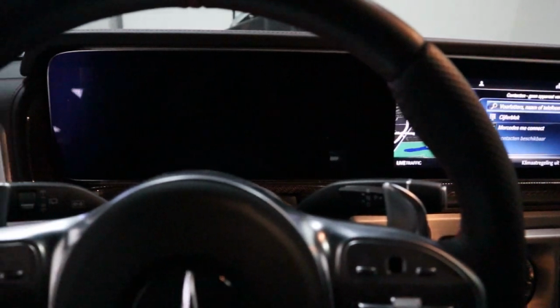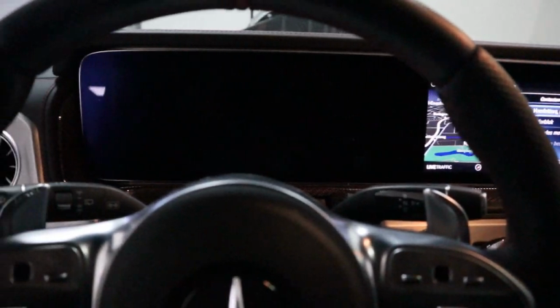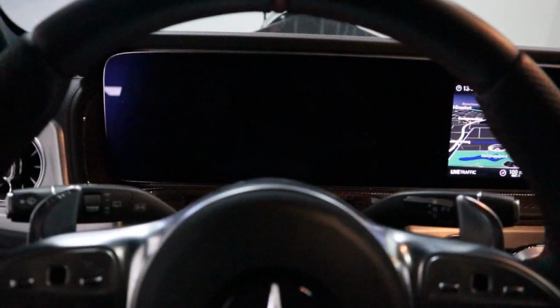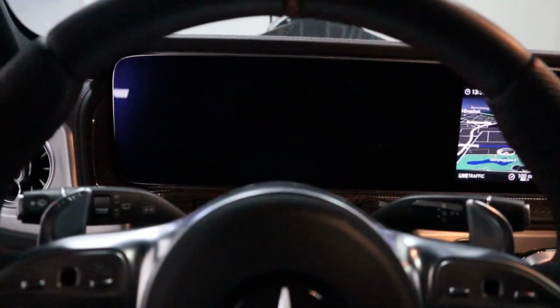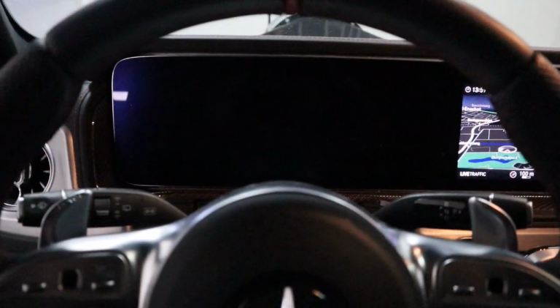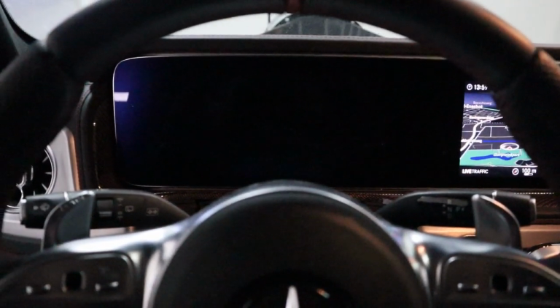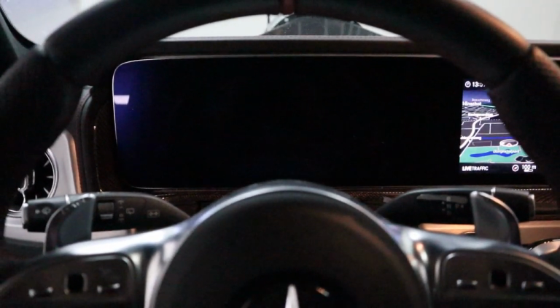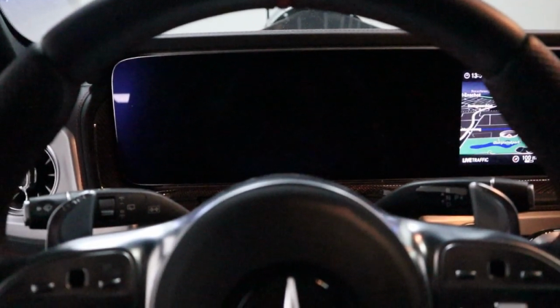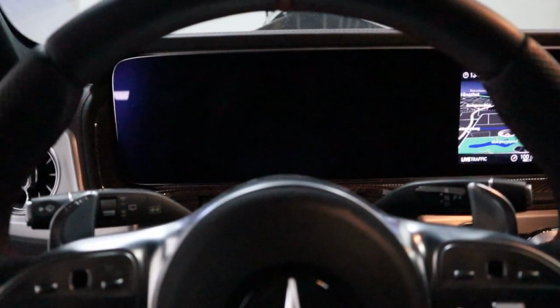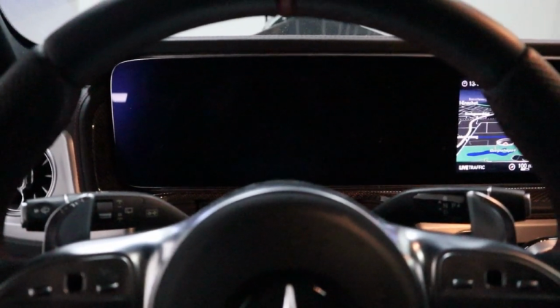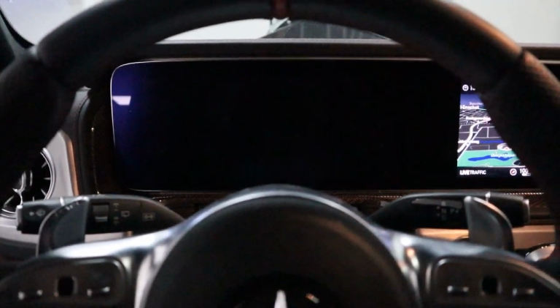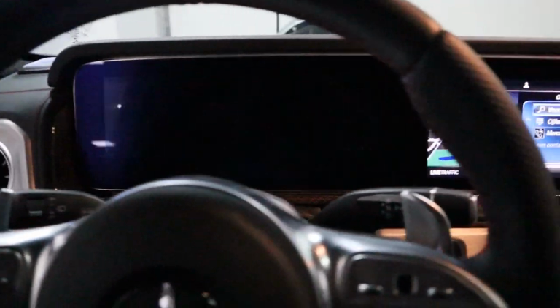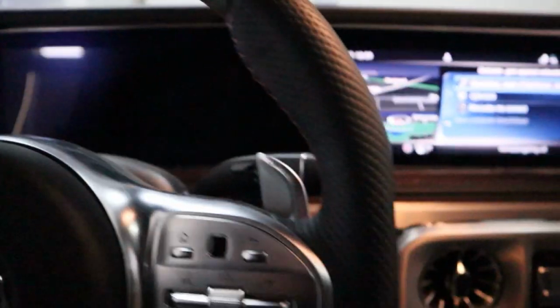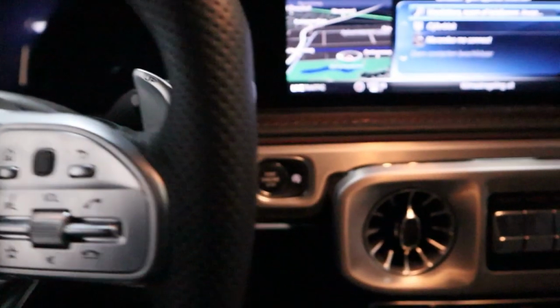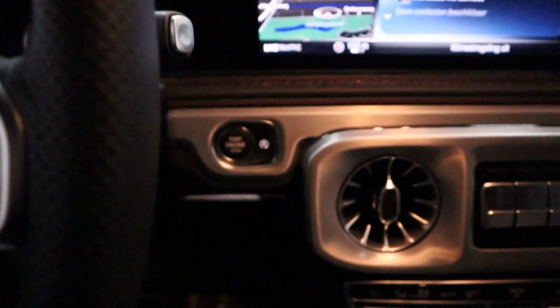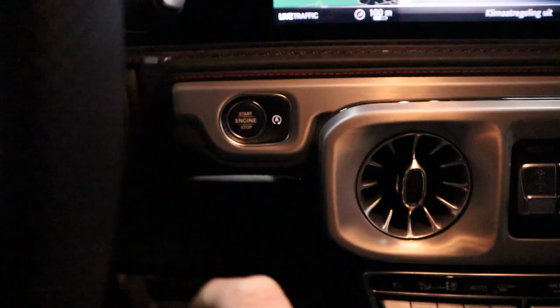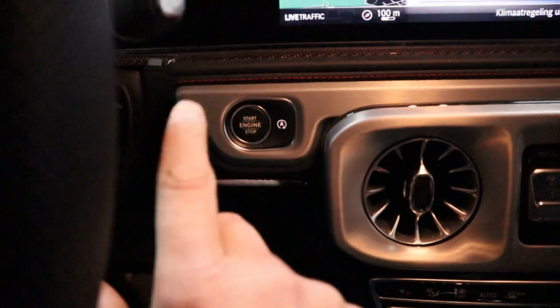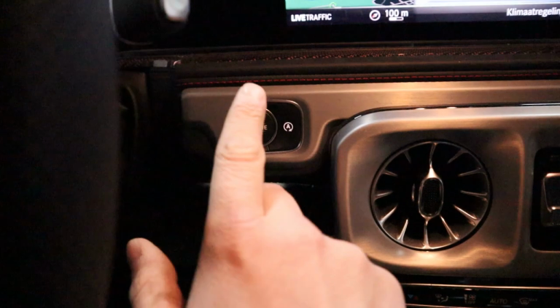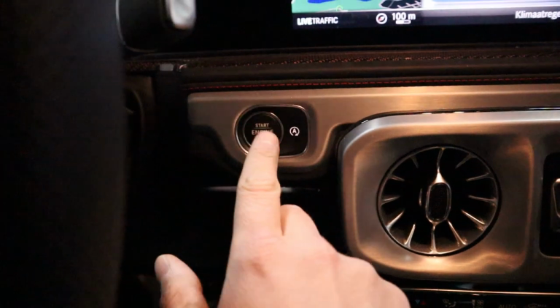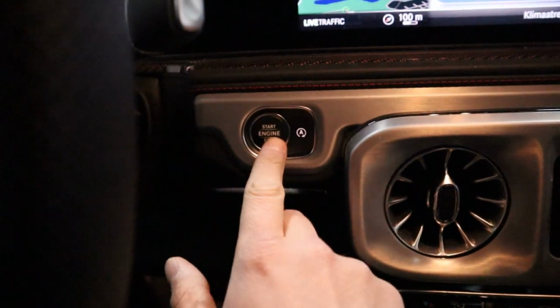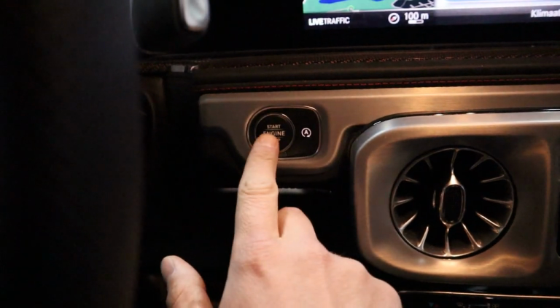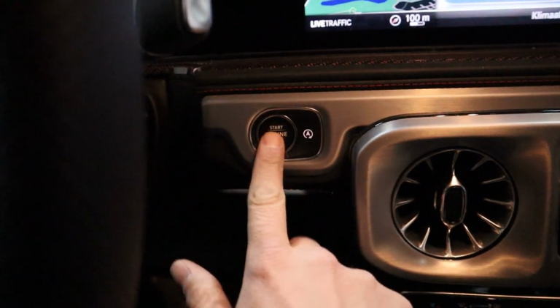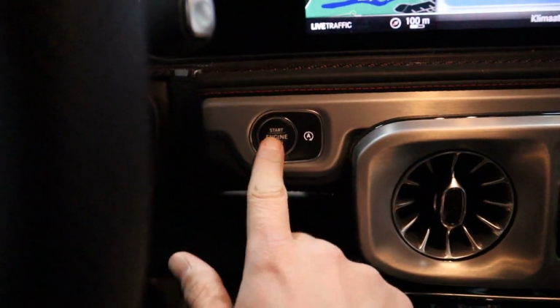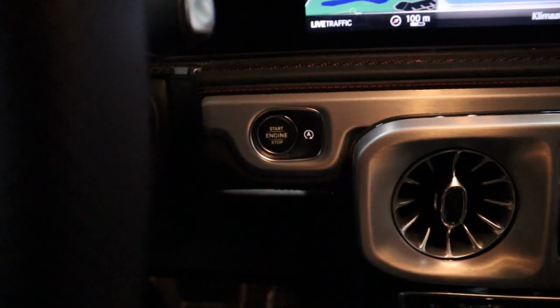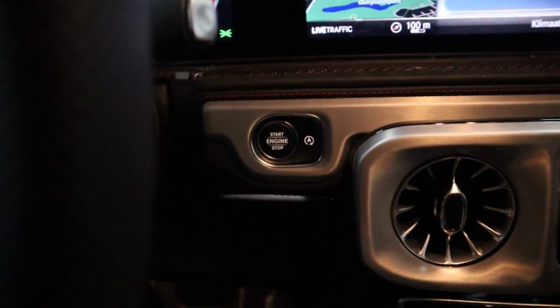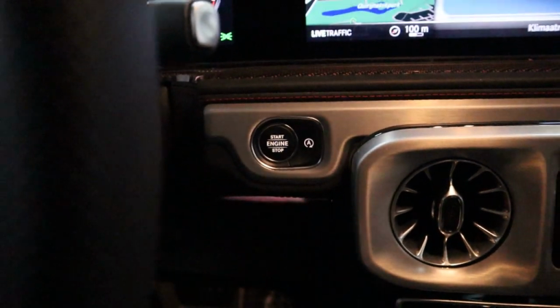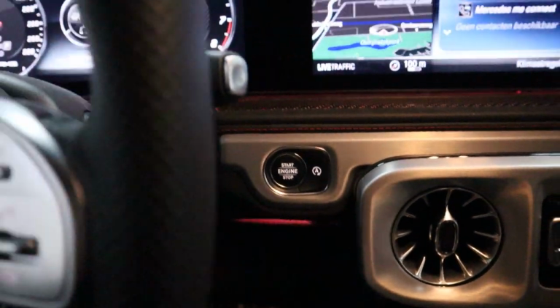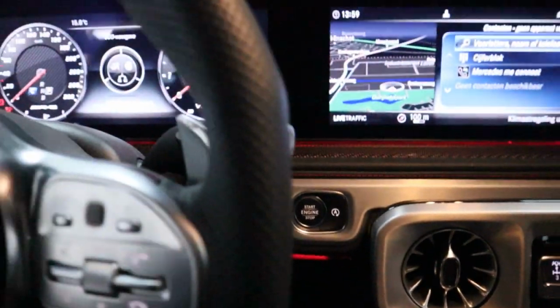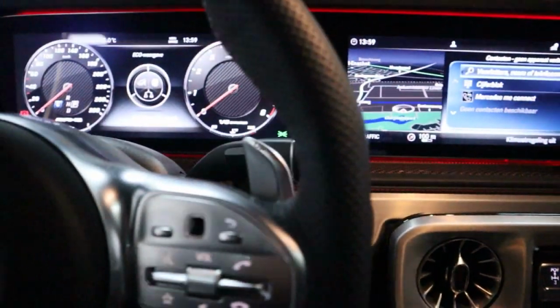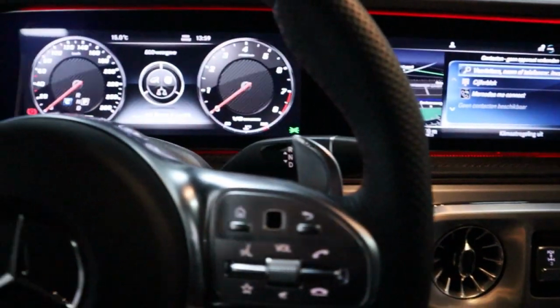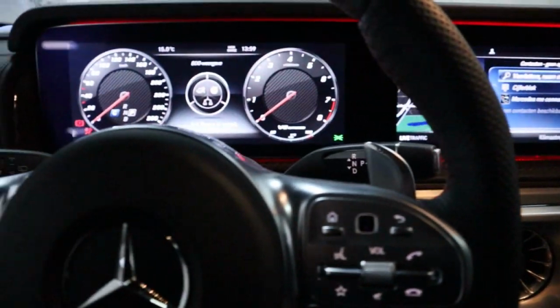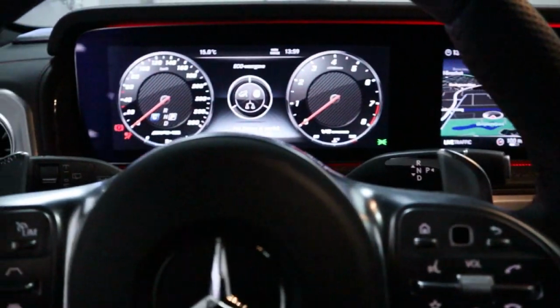Dino mode for the new G63. Put it on the first position.